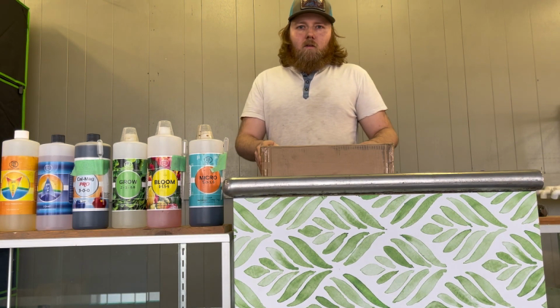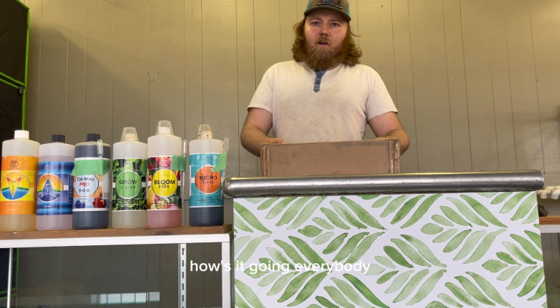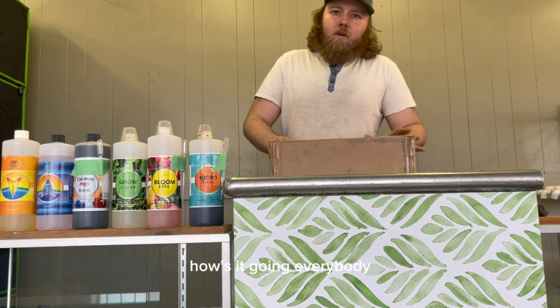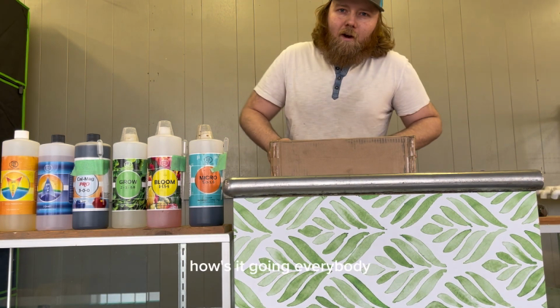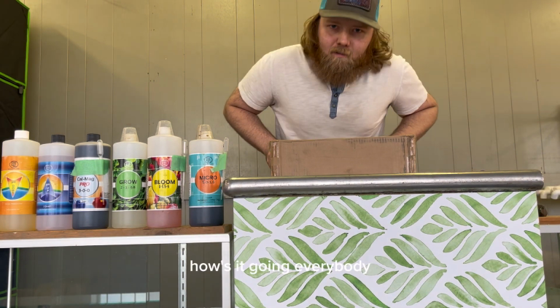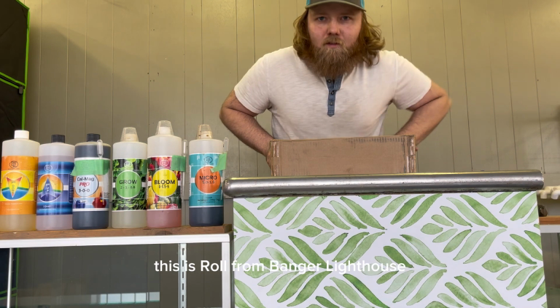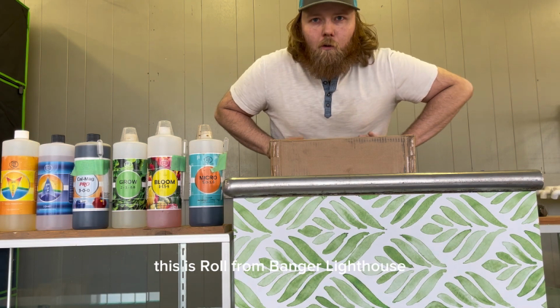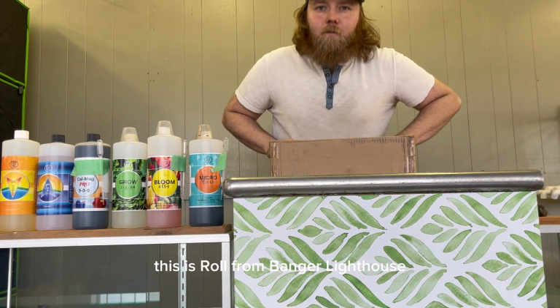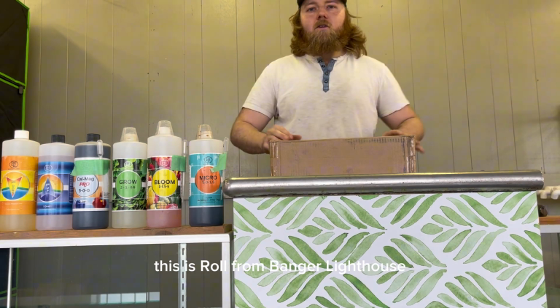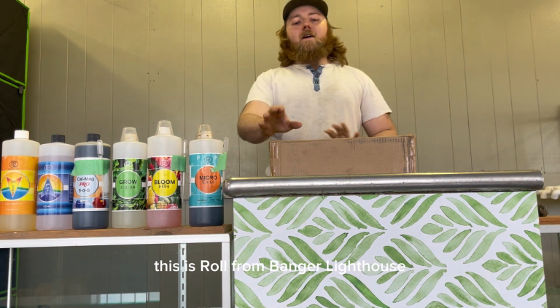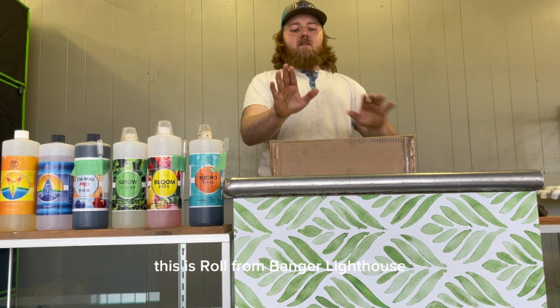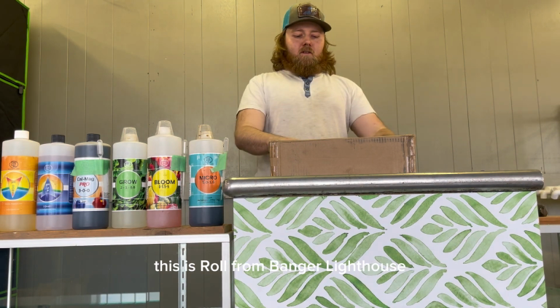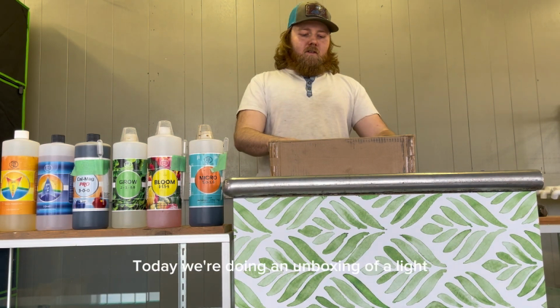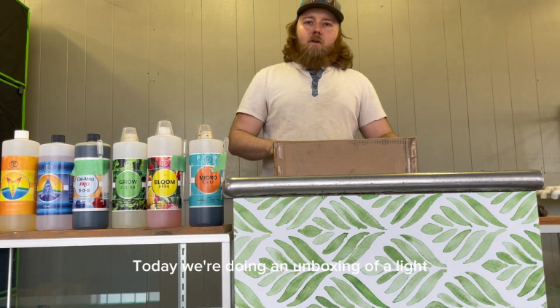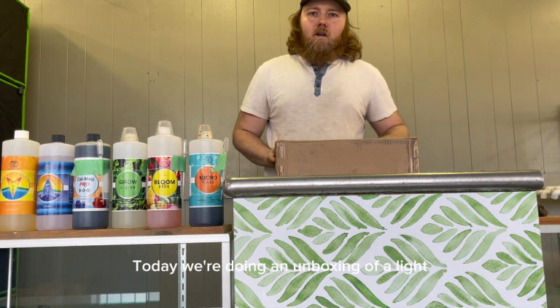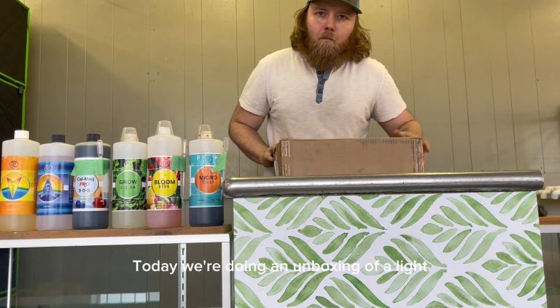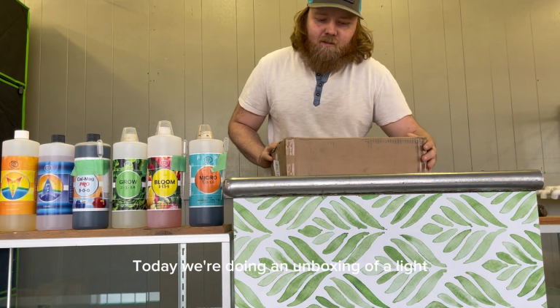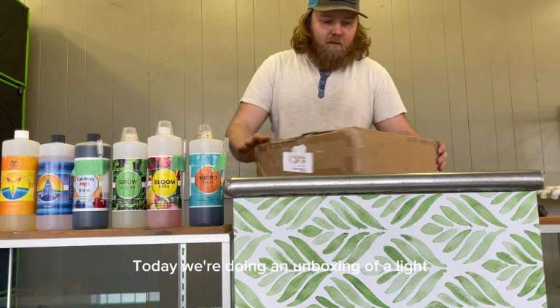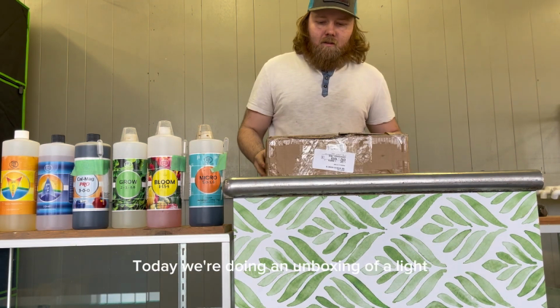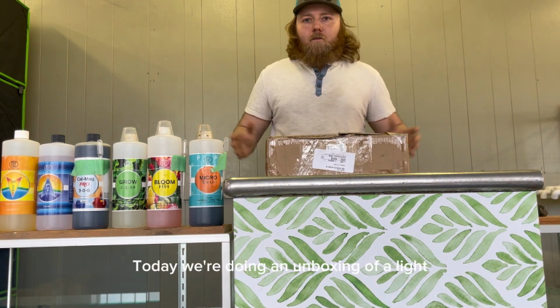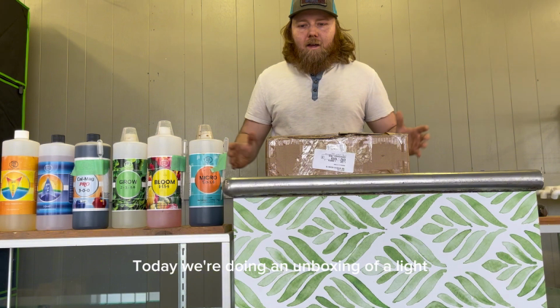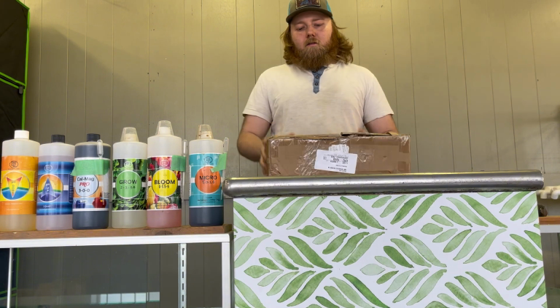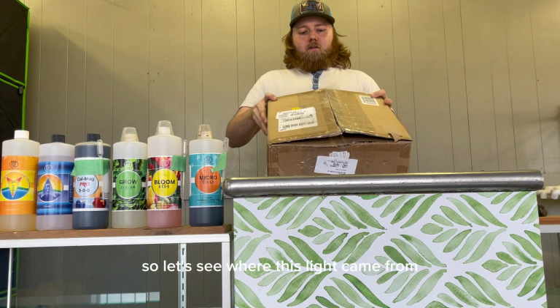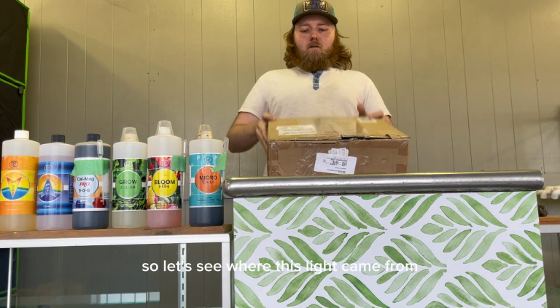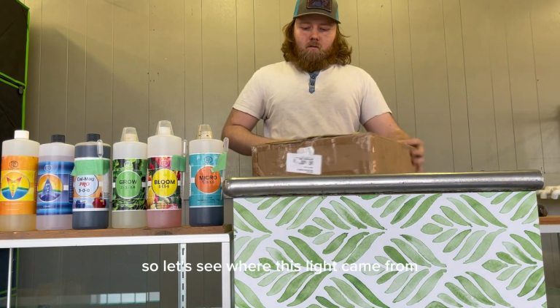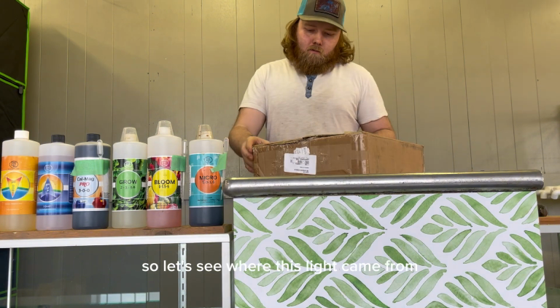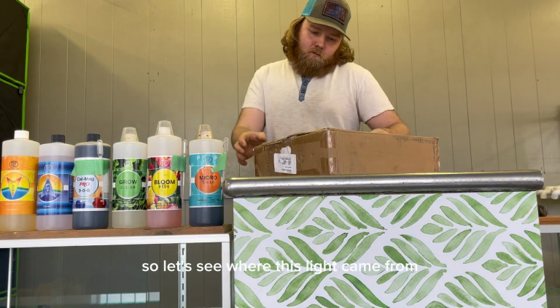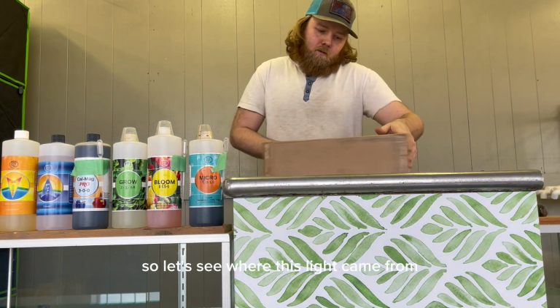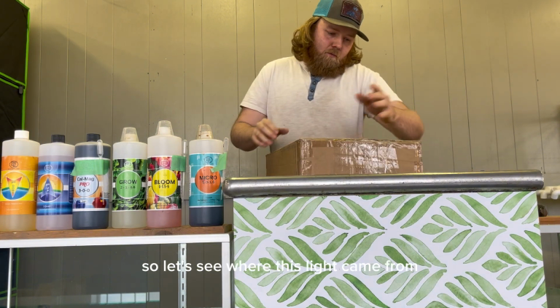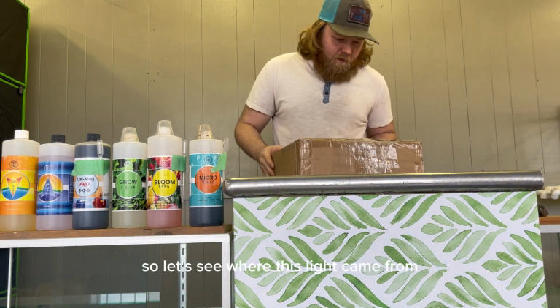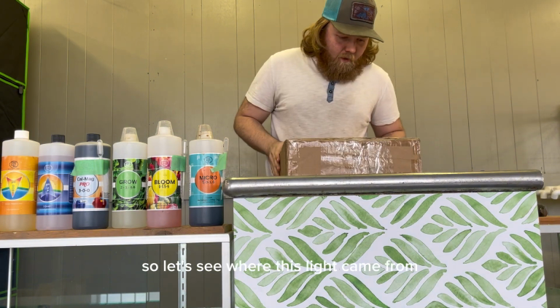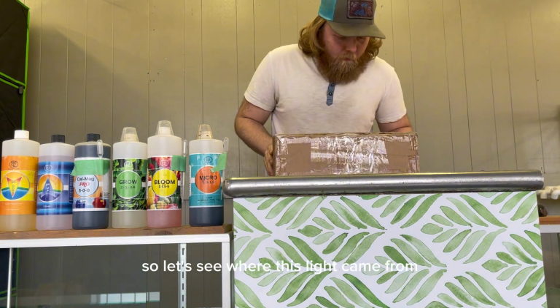How's it going everybody? This is Roland from Bangor Labs. Today we're doing an unboxing of a light. Let's see where this light came from.